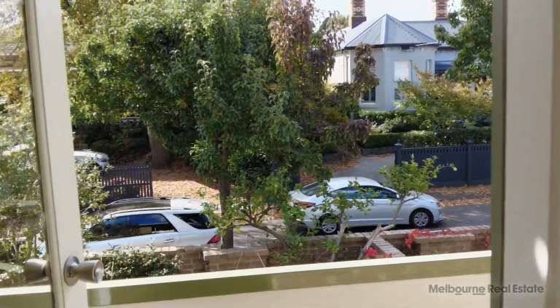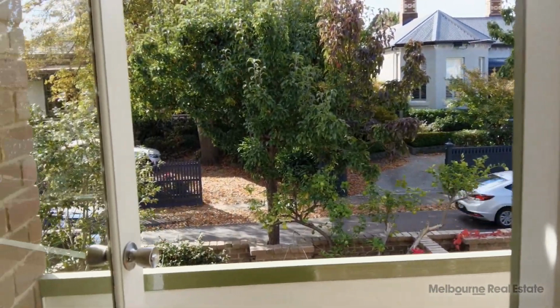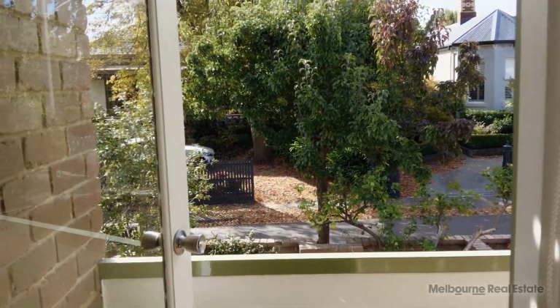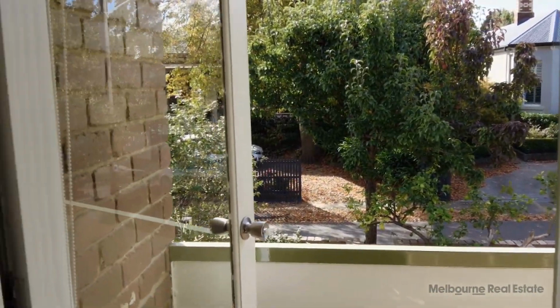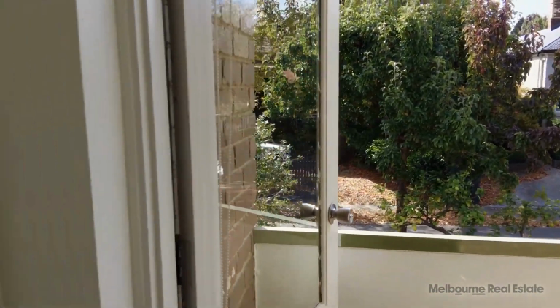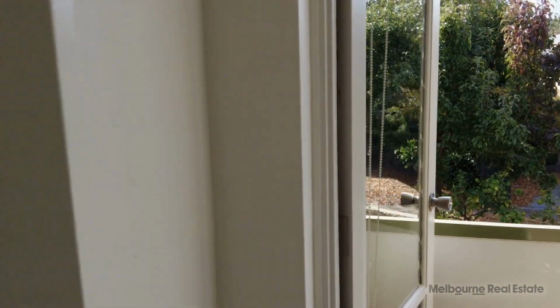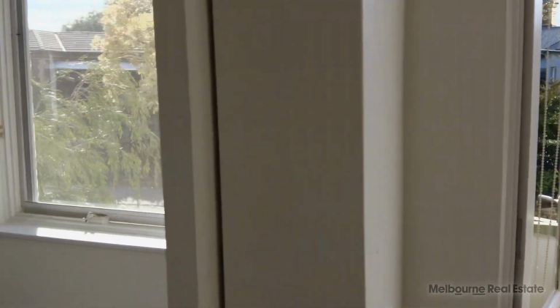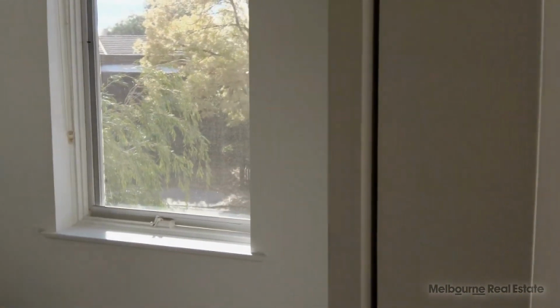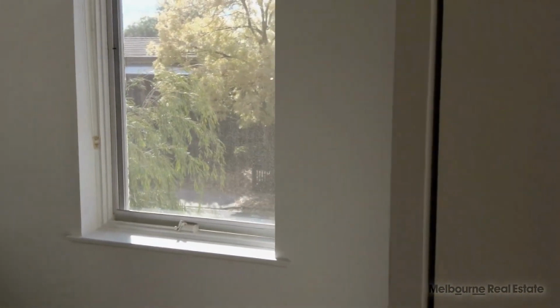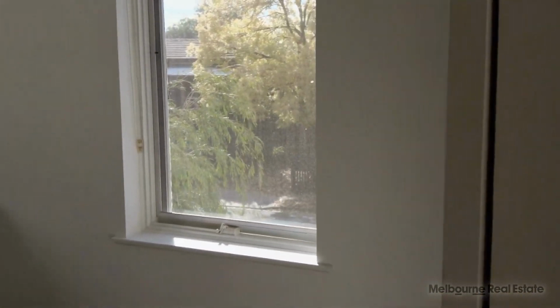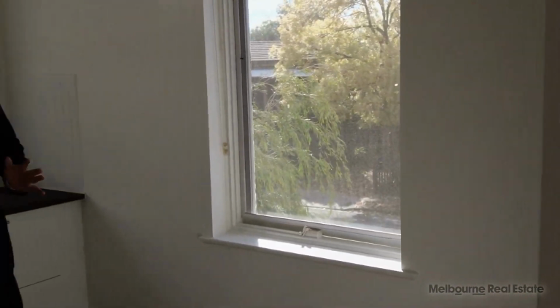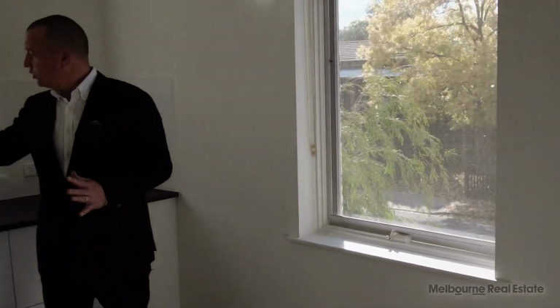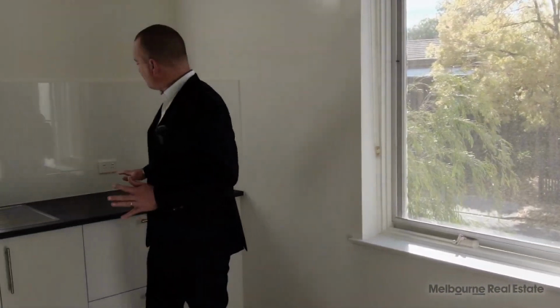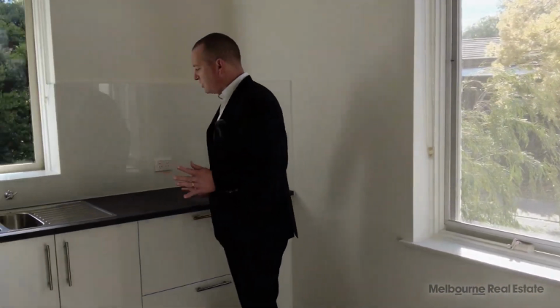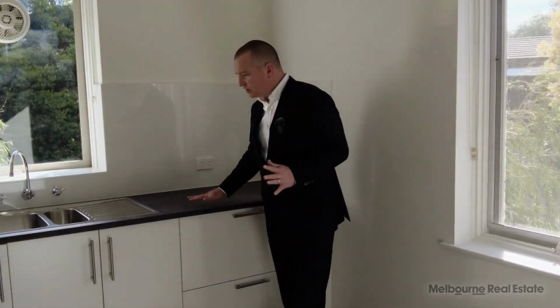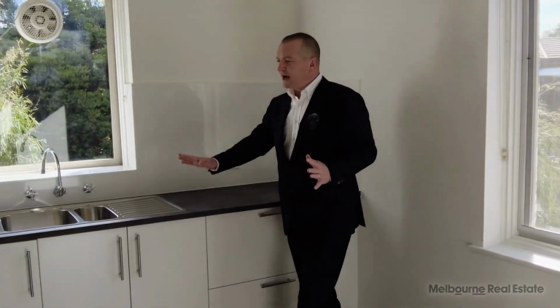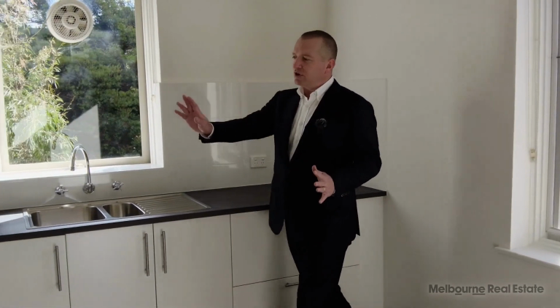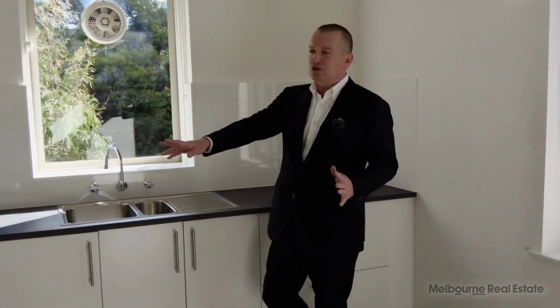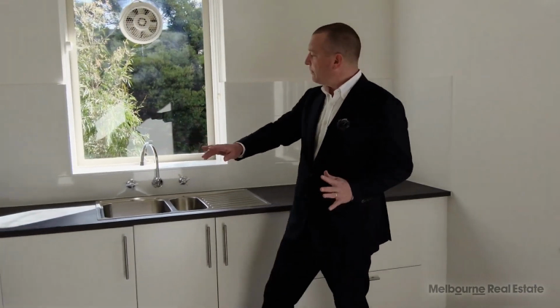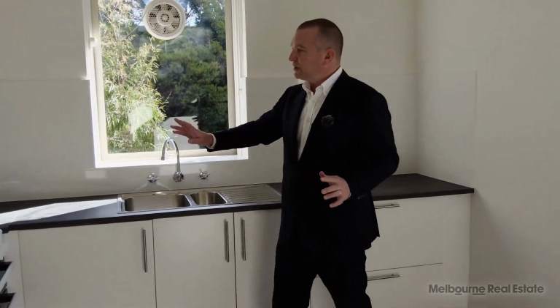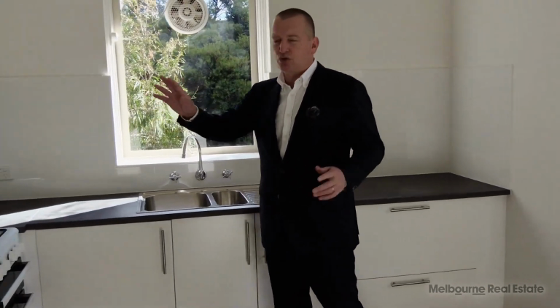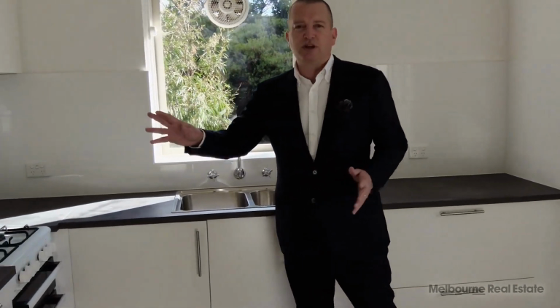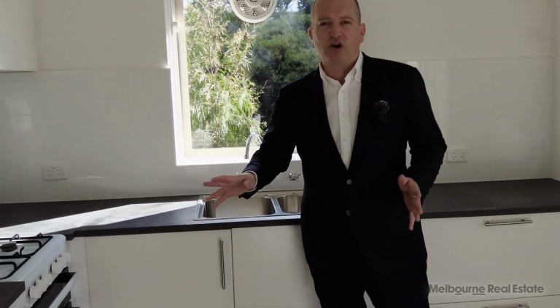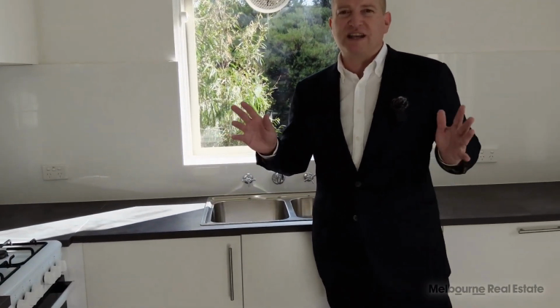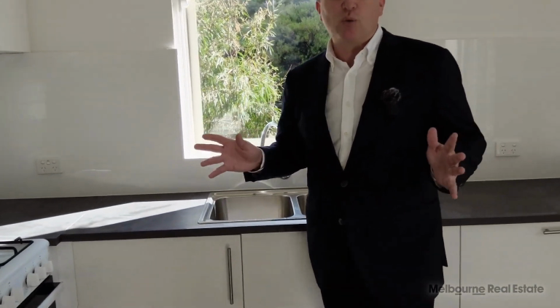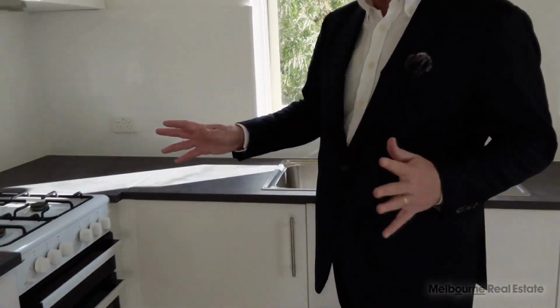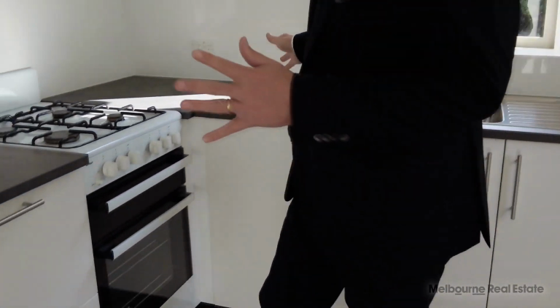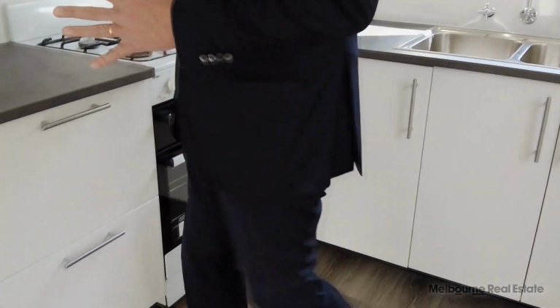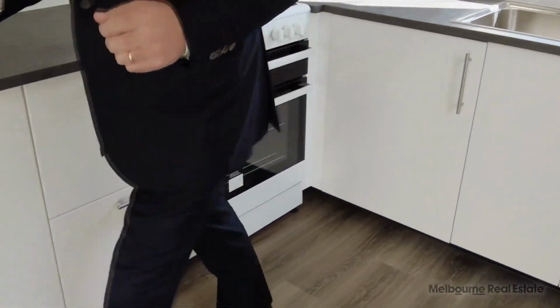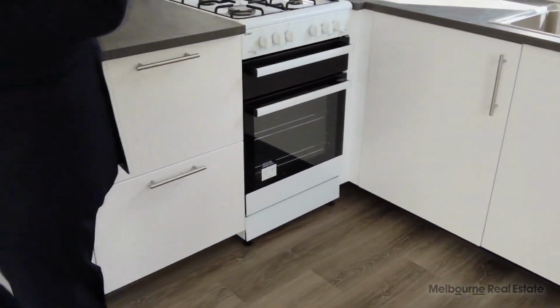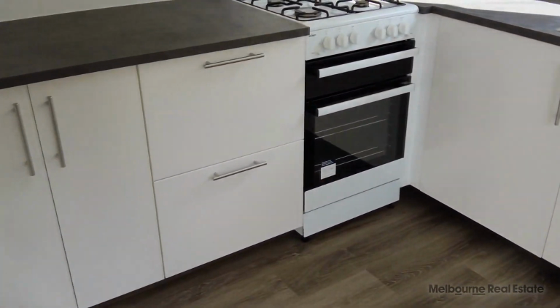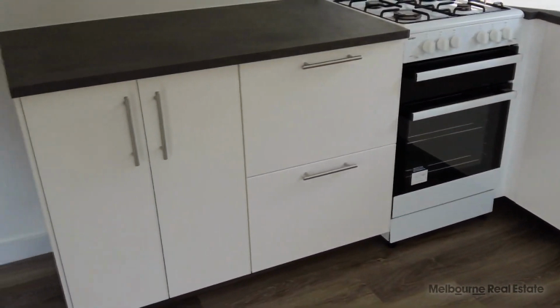In terms of the kitchen, it's fully renovated in 2022, so you've got all of this brand new kitchen, gas cooktop, plenty of storage, plenty of workspace. Everything works really well in here and it makes it a real highlight of the property.